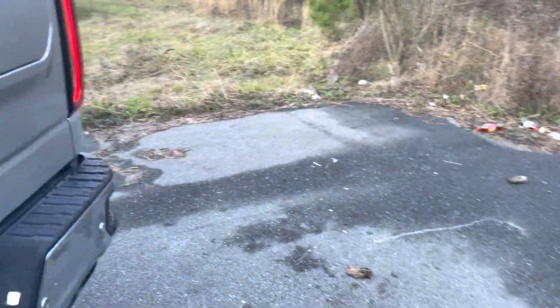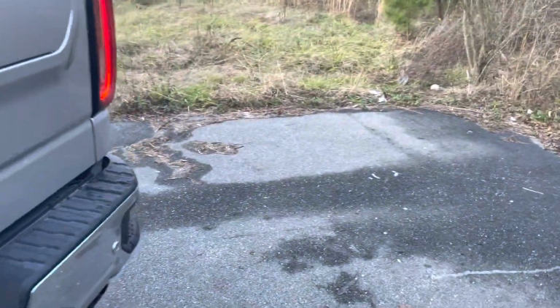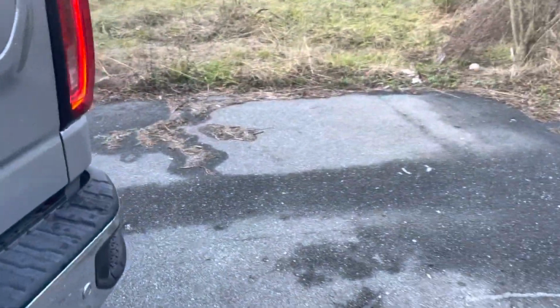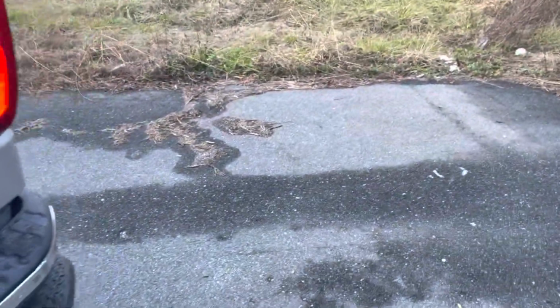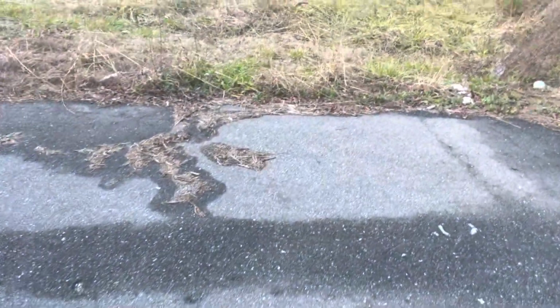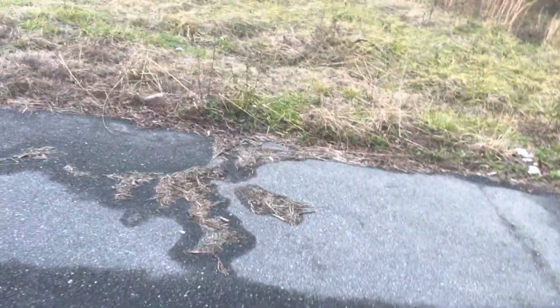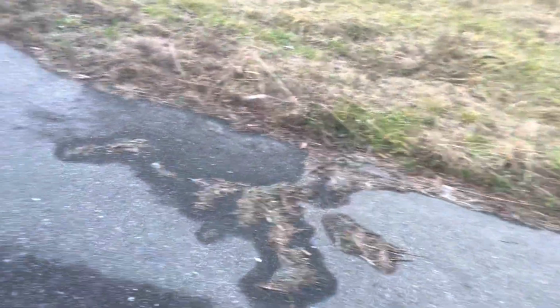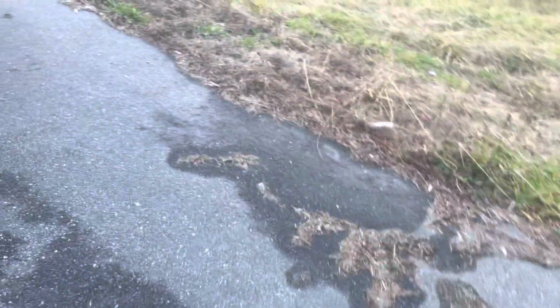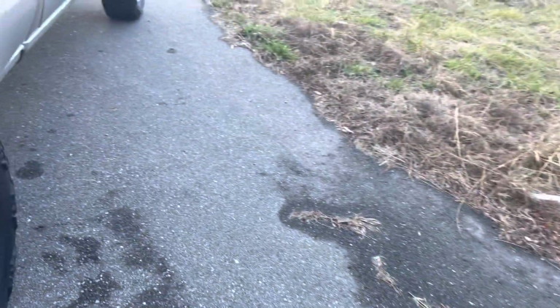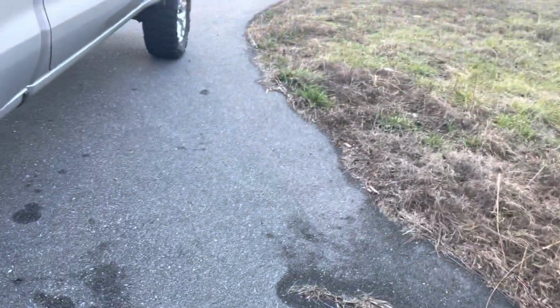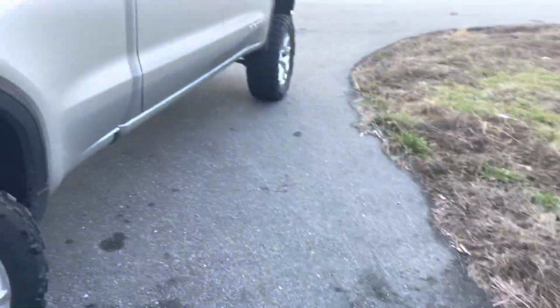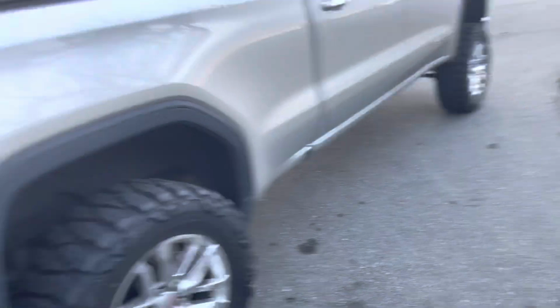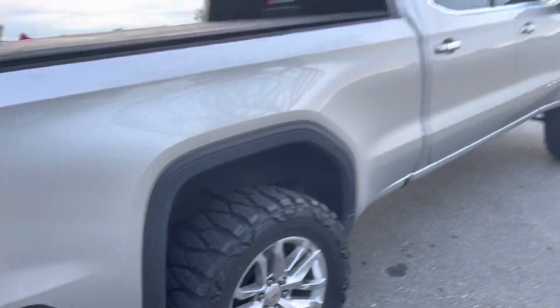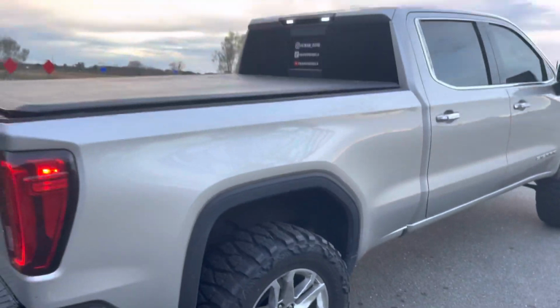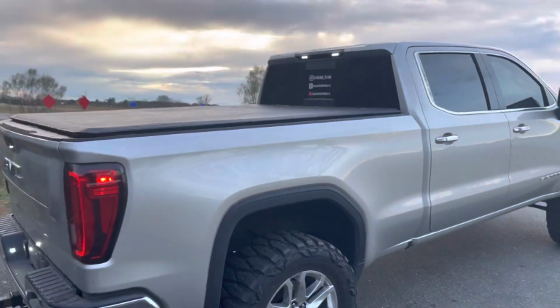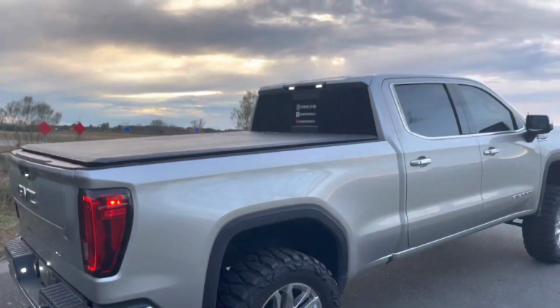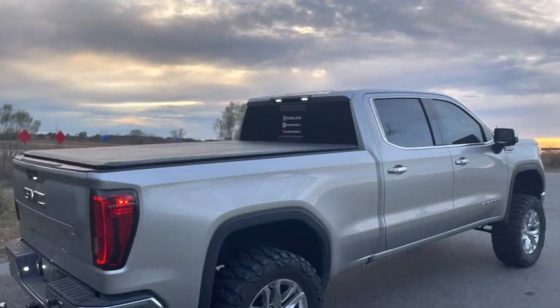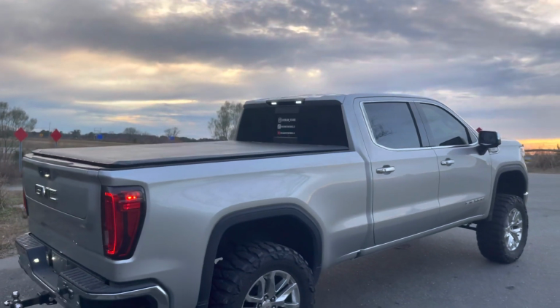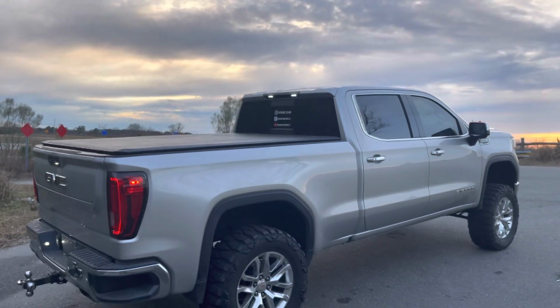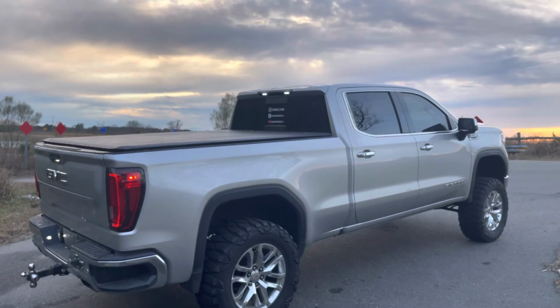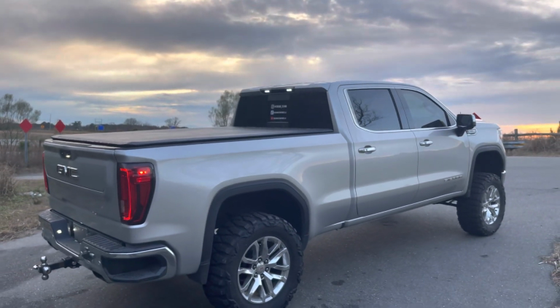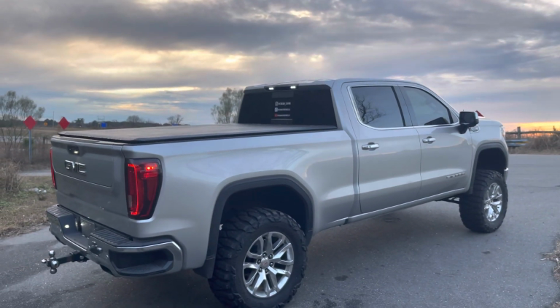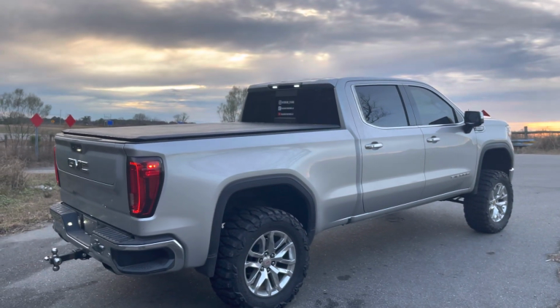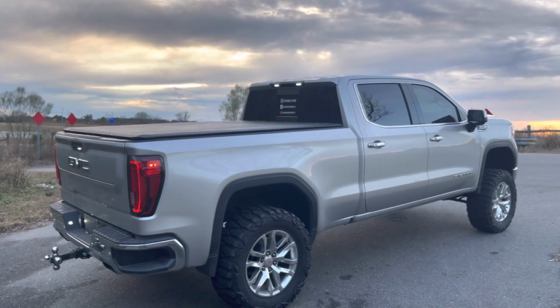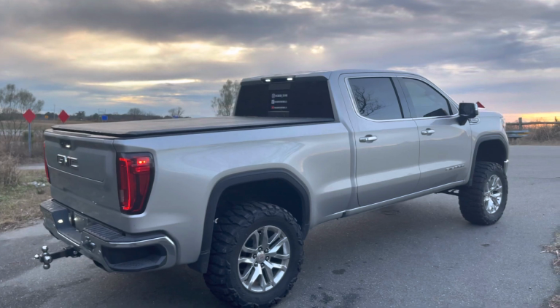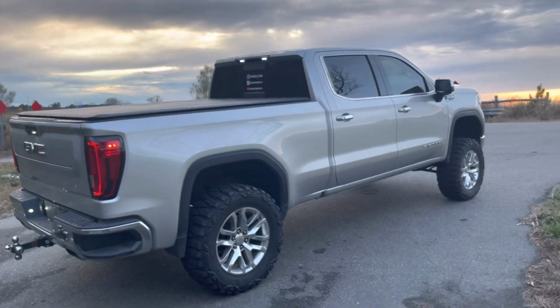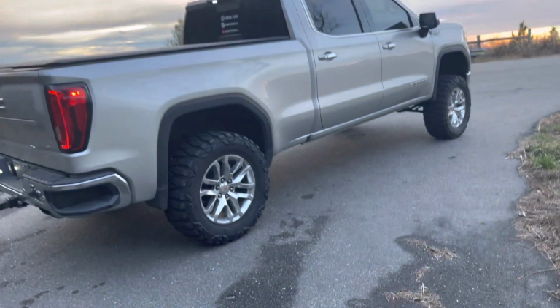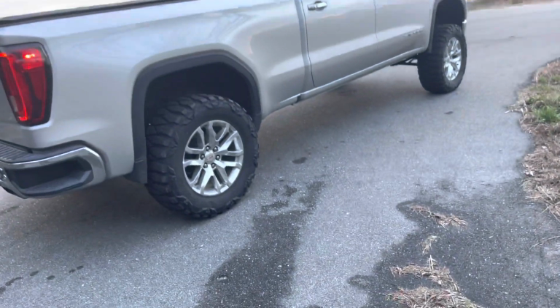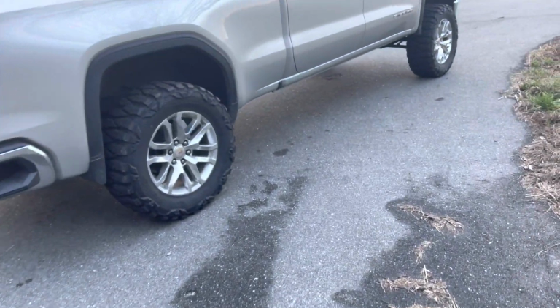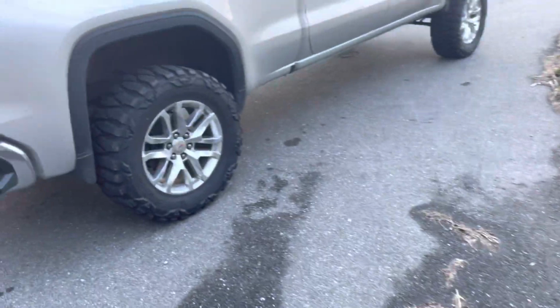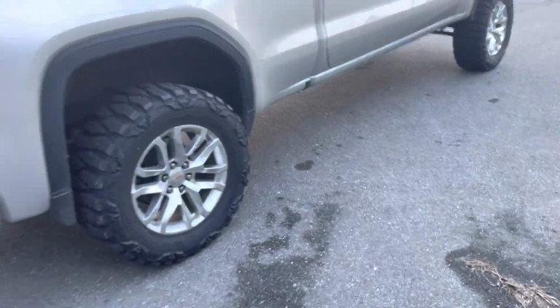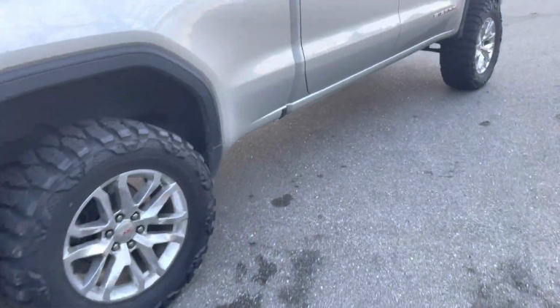Yeah, I think it turned out great. It really makes the truck look good. I've got some other stuff coming for the truck this week.